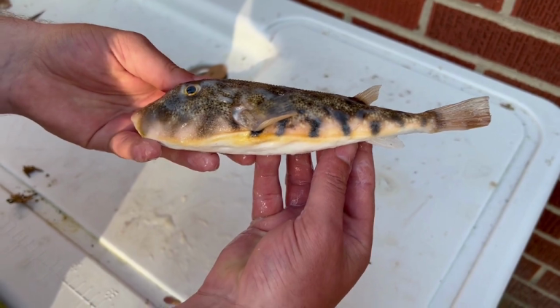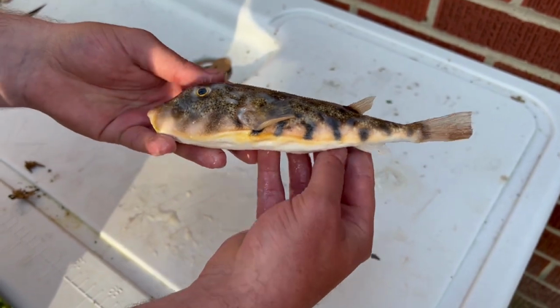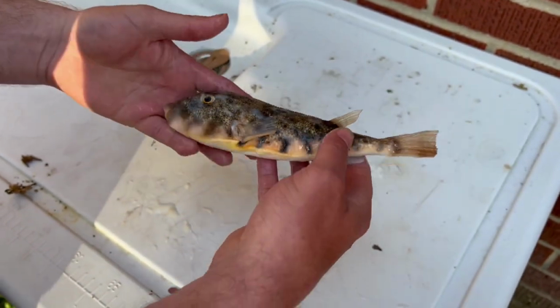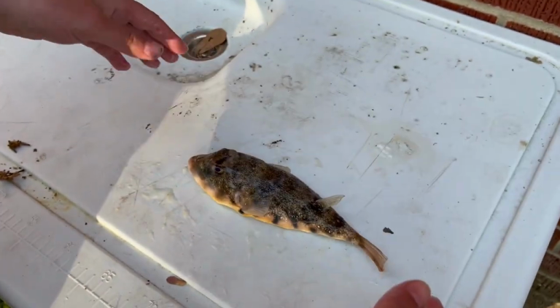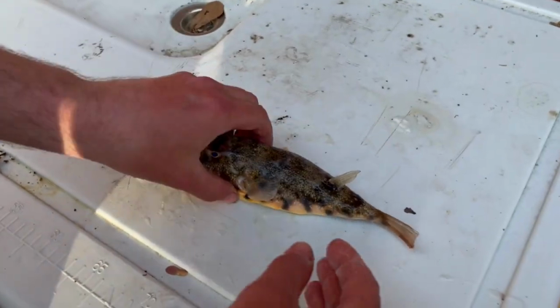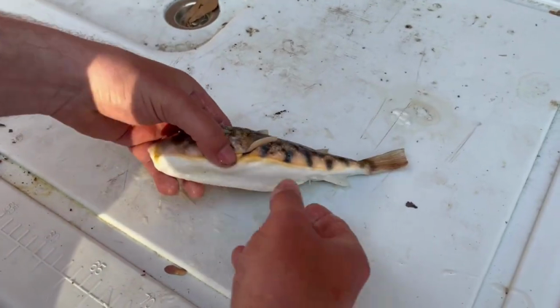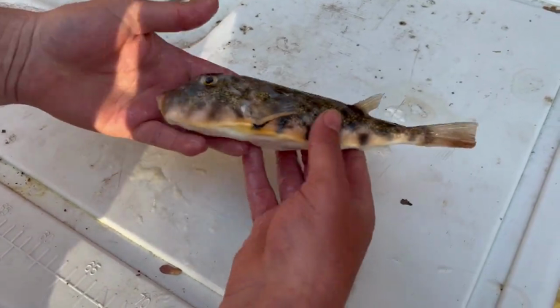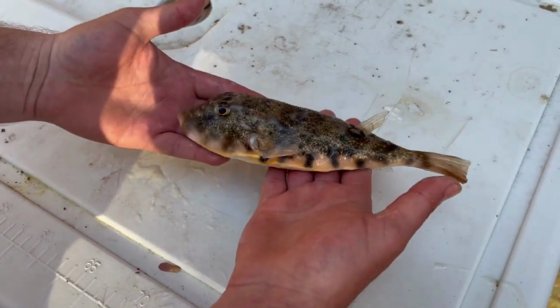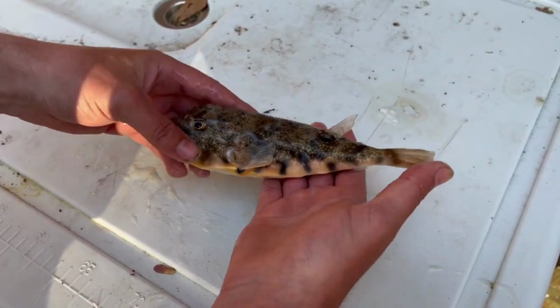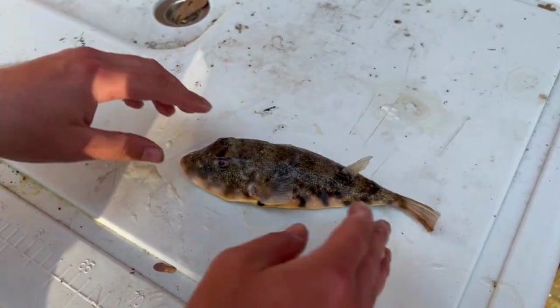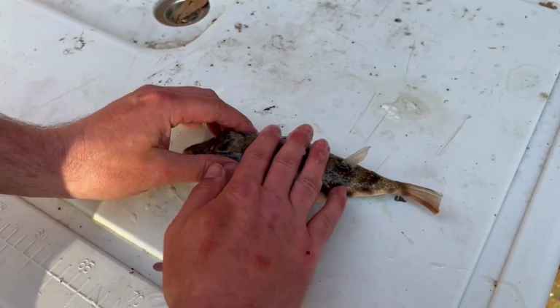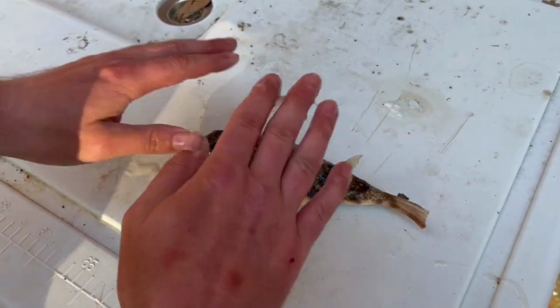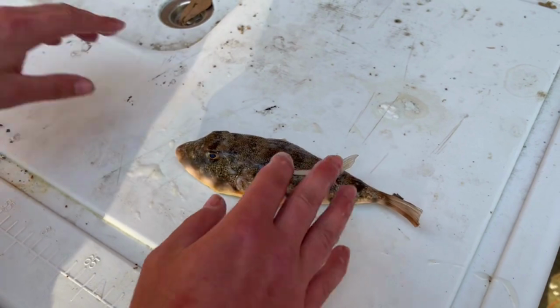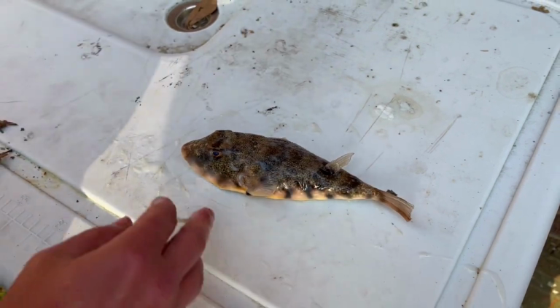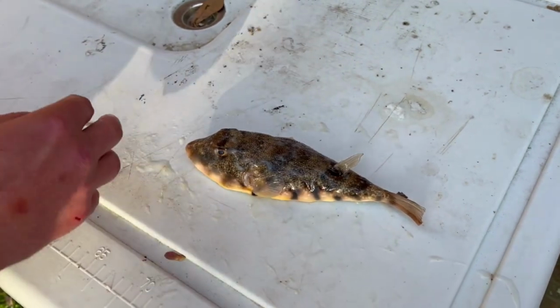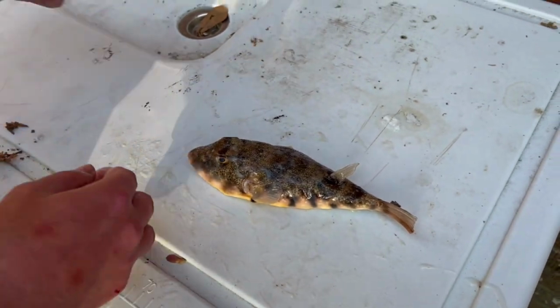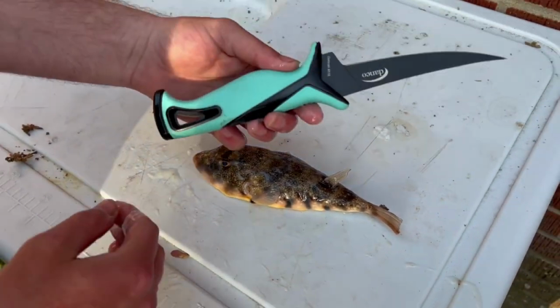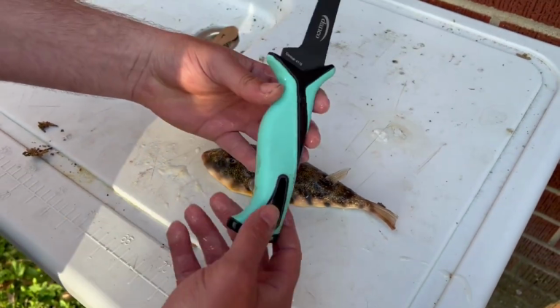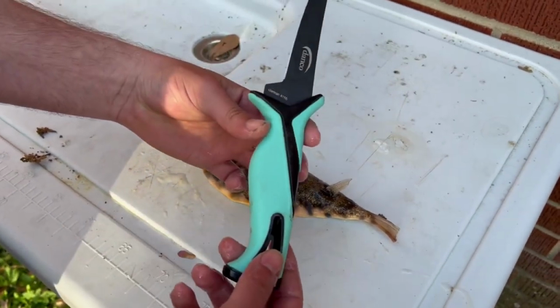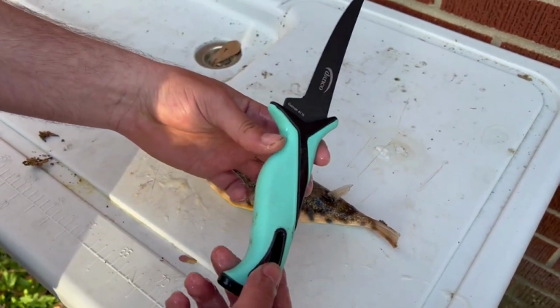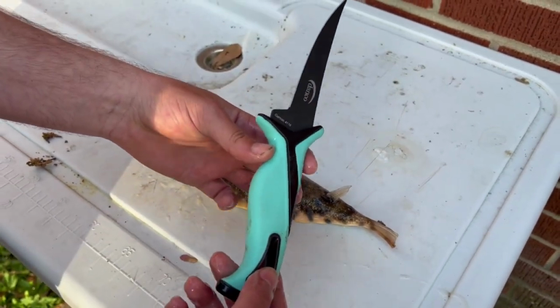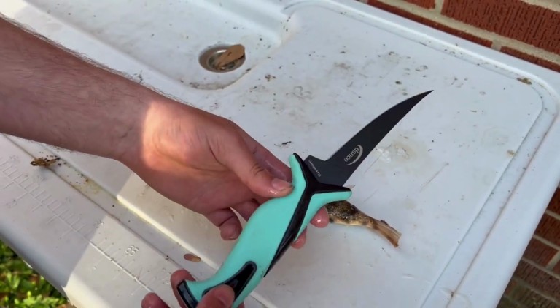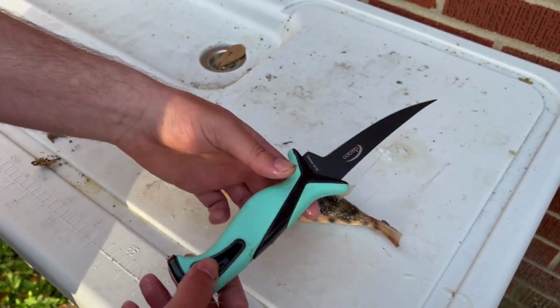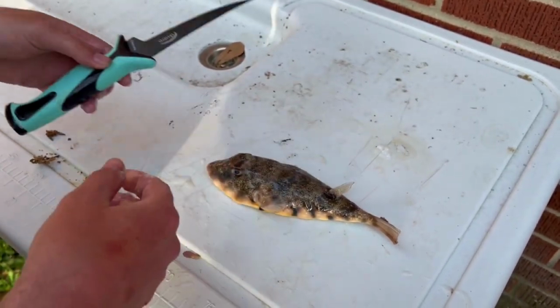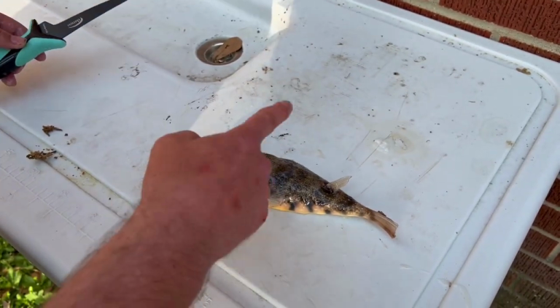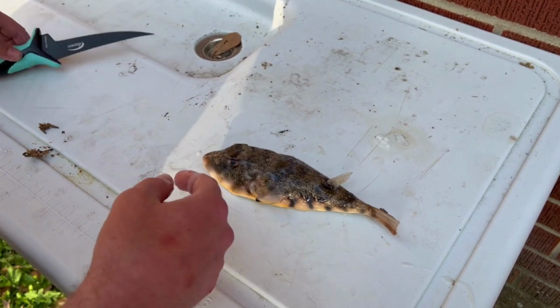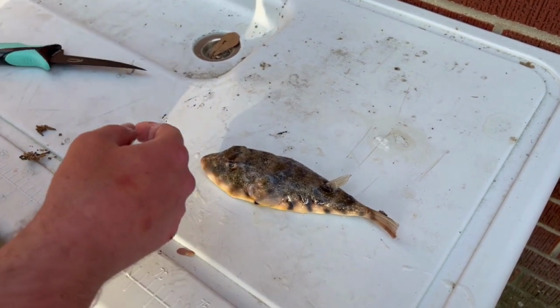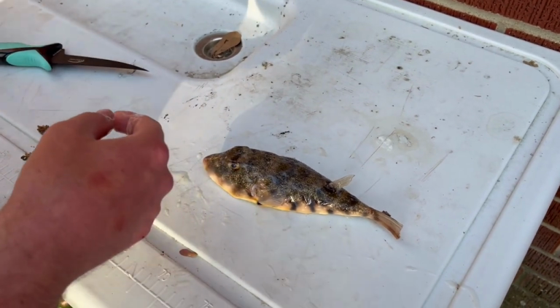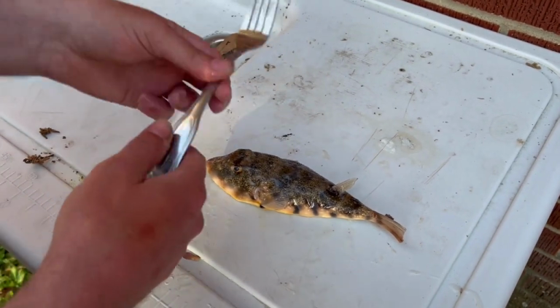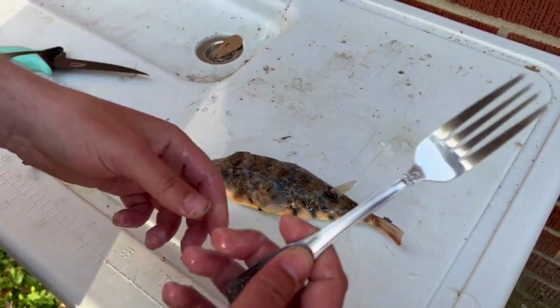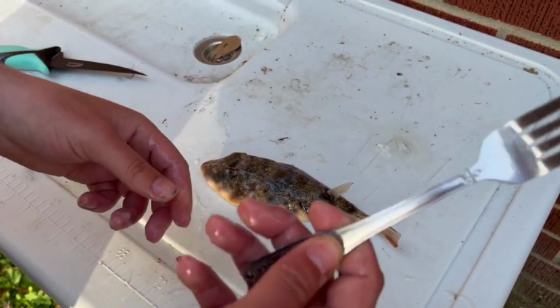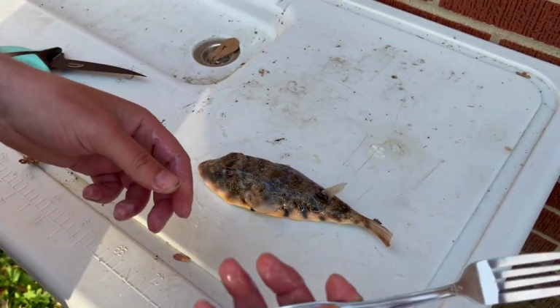Got the northern puffer fish here. The cleanest thing — what you want to do is set them flat down on the table. The next thing you're going to need is a fairly sharp knife to be able to get through the spine, and a pretty sturdy fork.